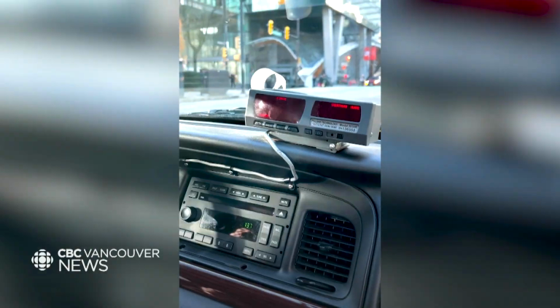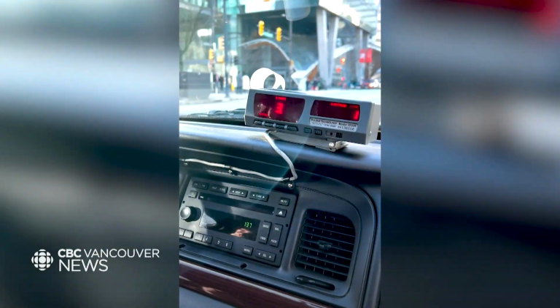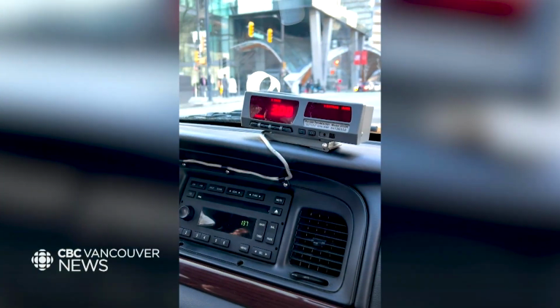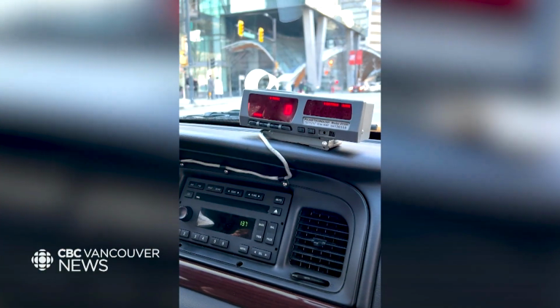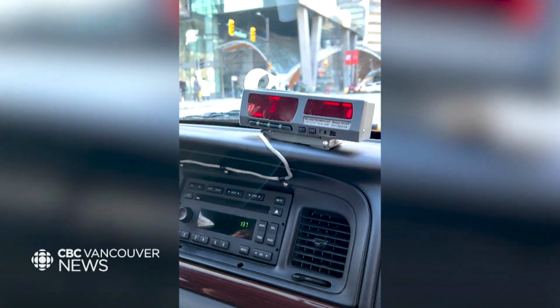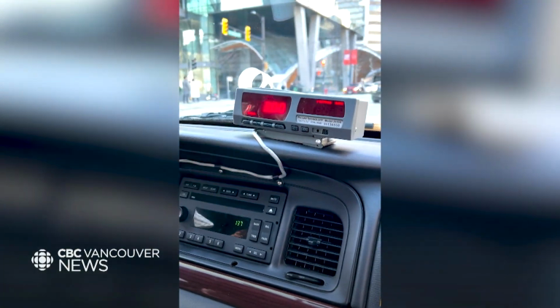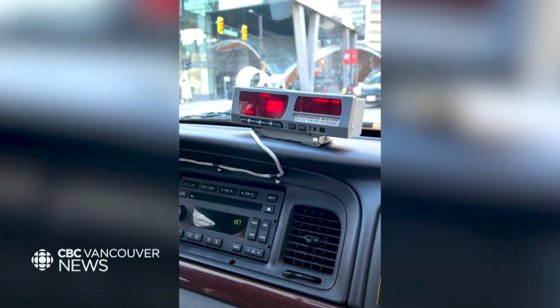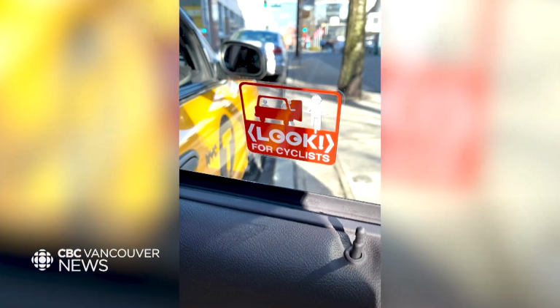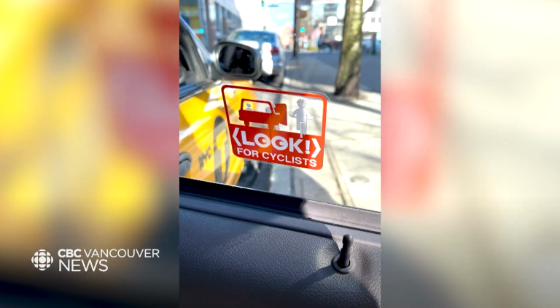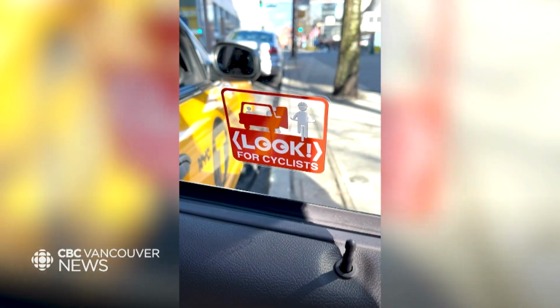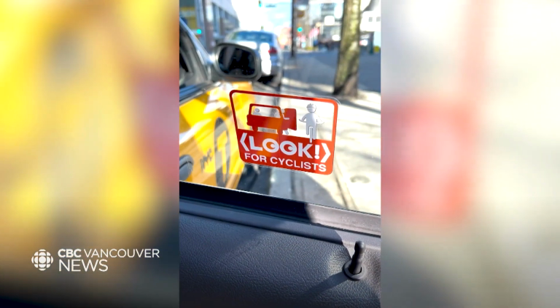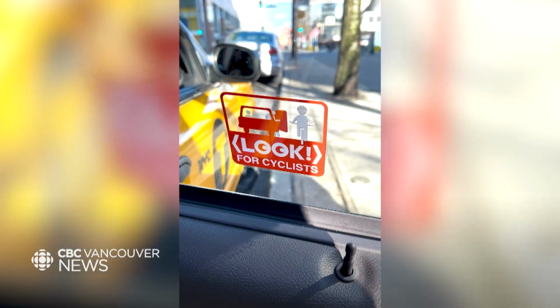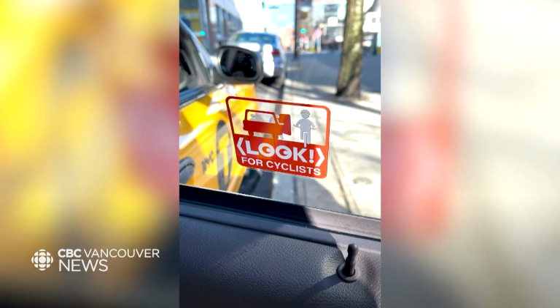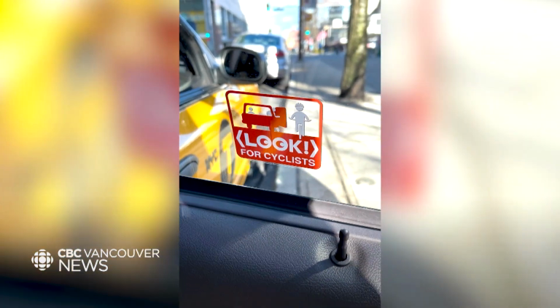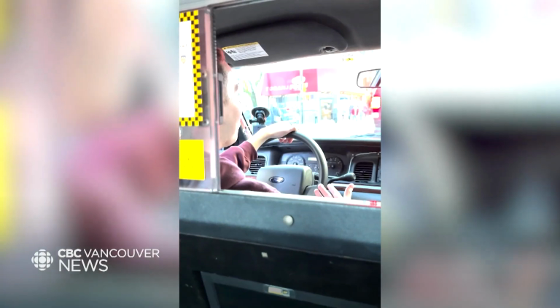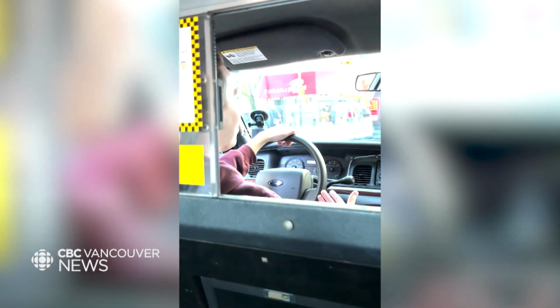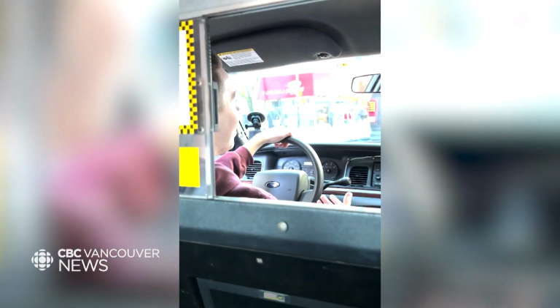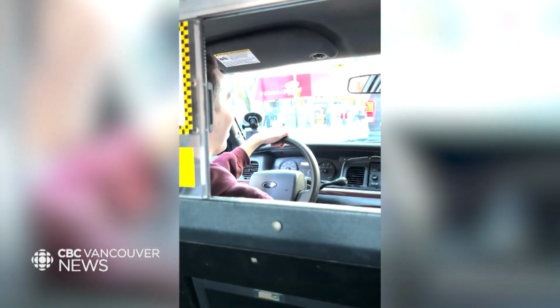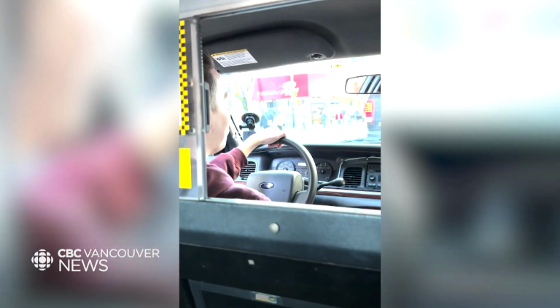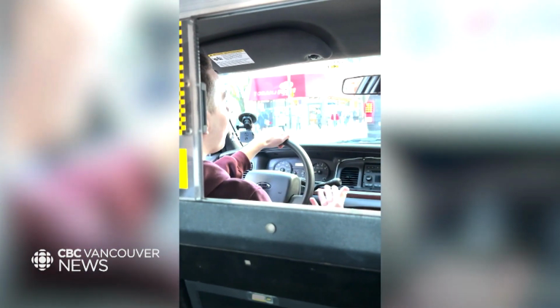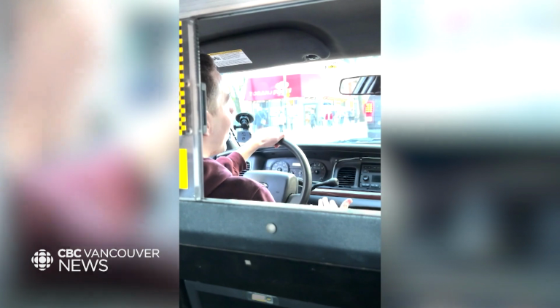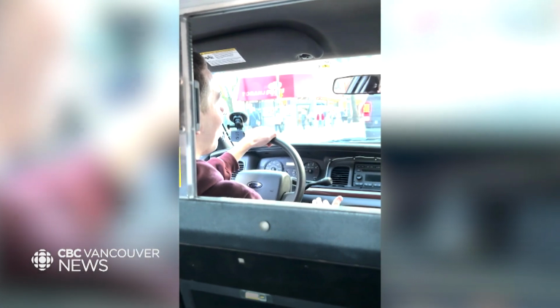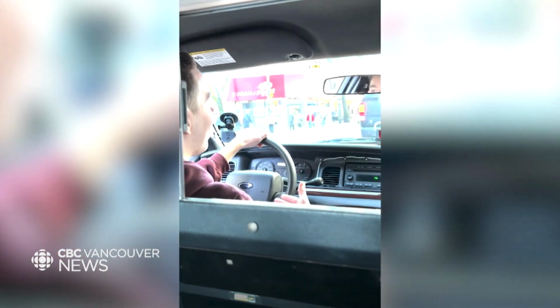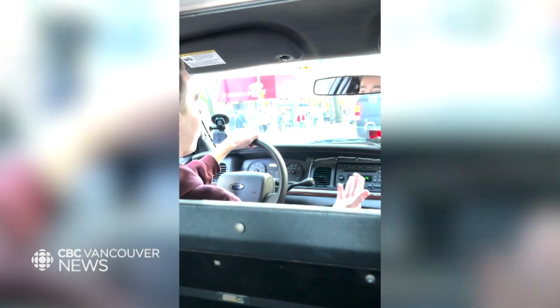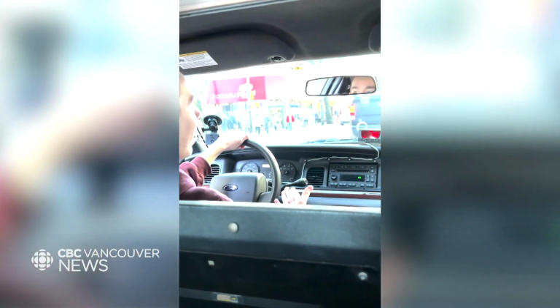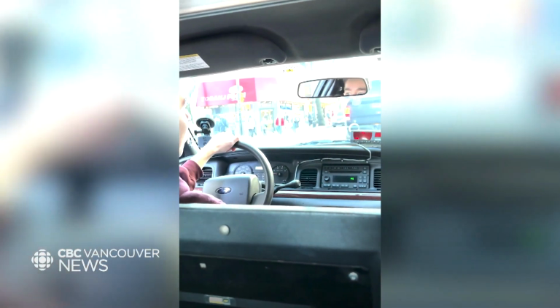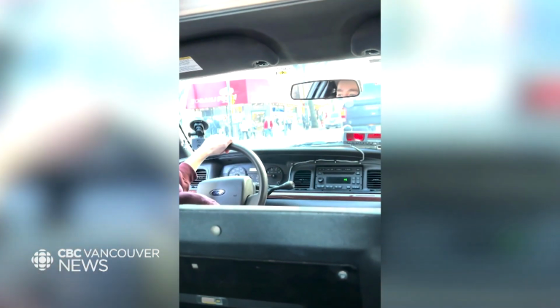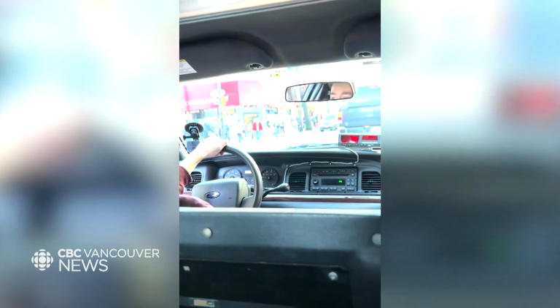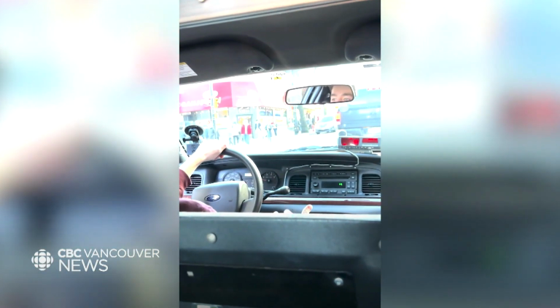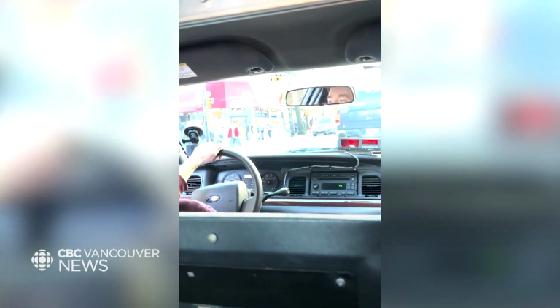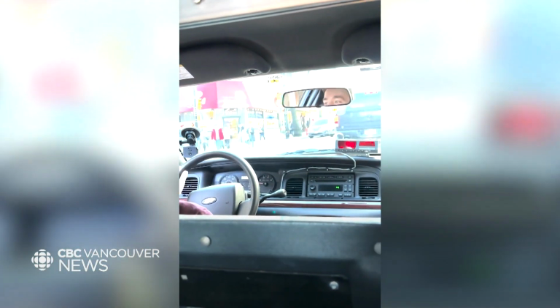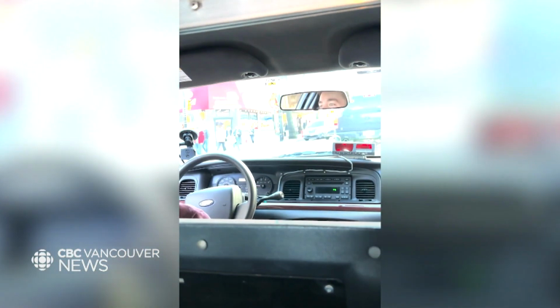I don't typically daily drive this, mostly because people try to hail me down. At first it was pretty funny, but when you're trying to get somewhere and people are walking out in front of your car, it starts to get a little bit irritating.